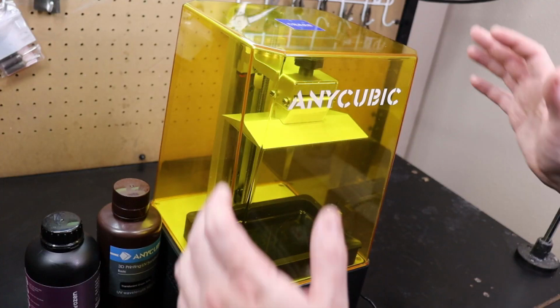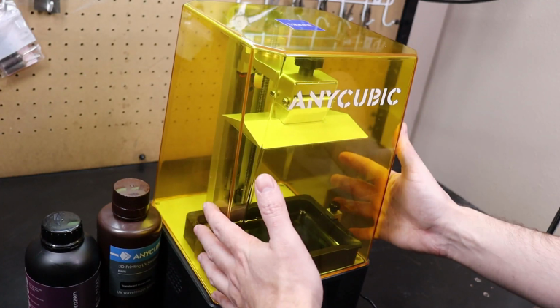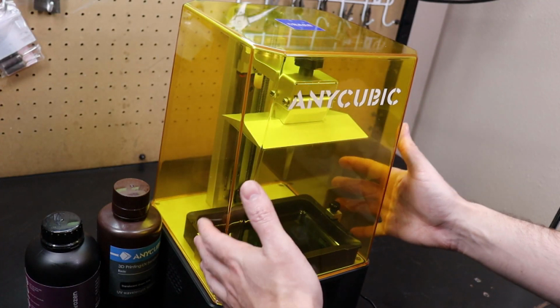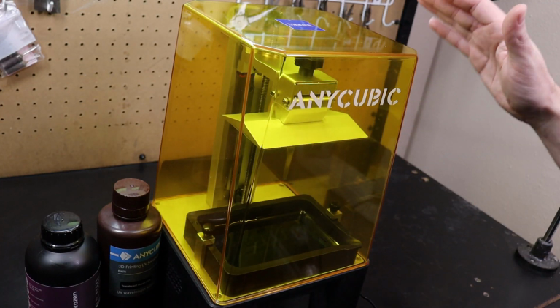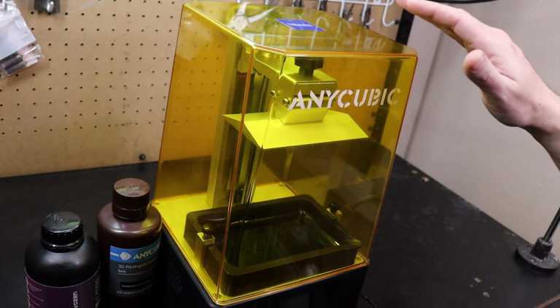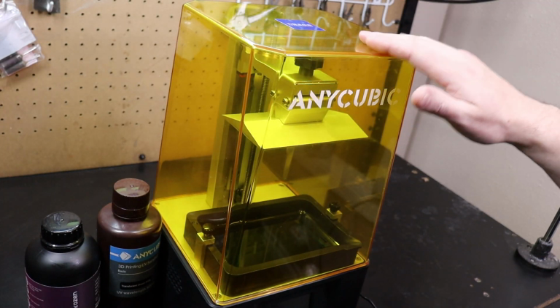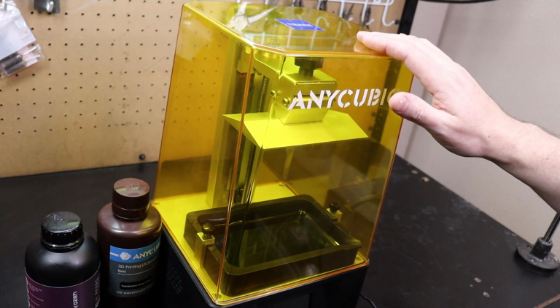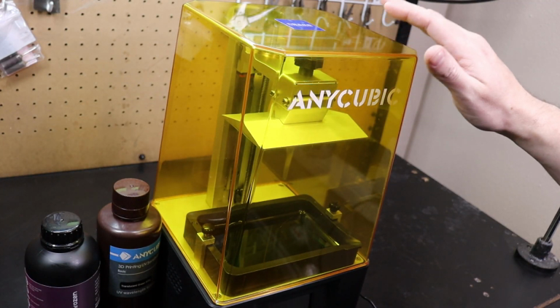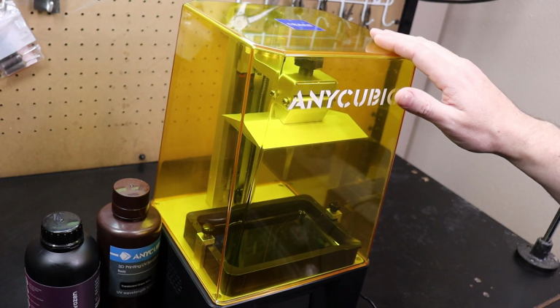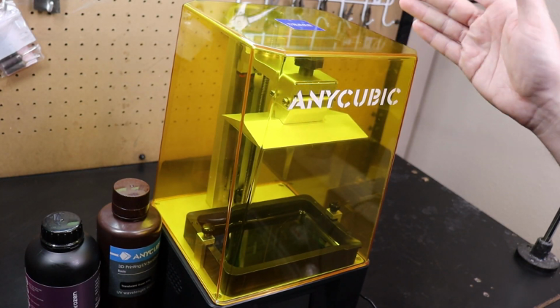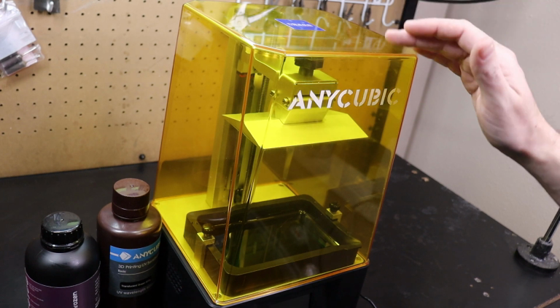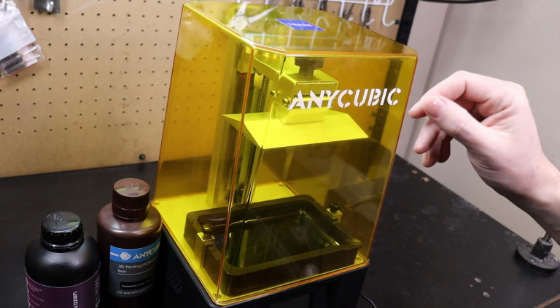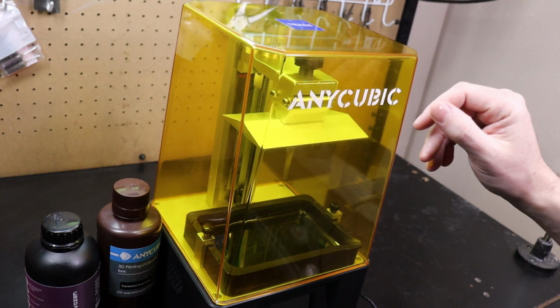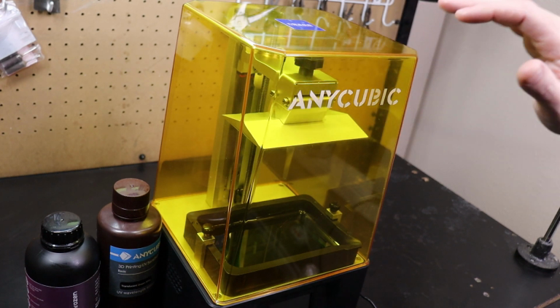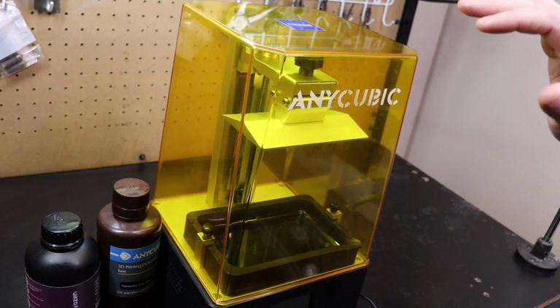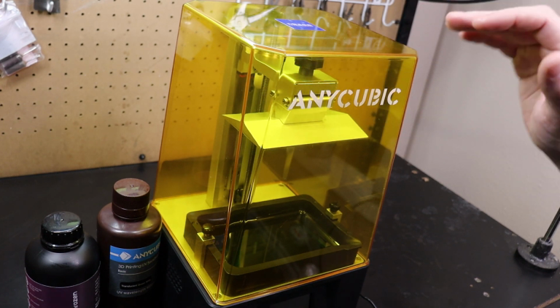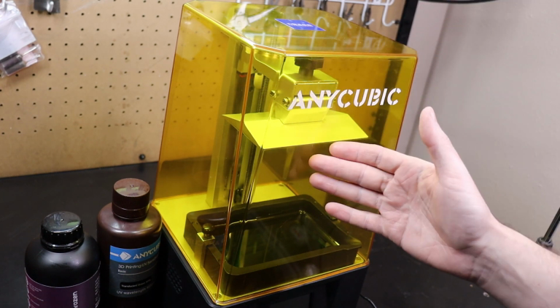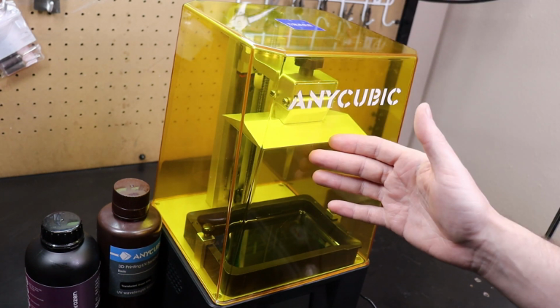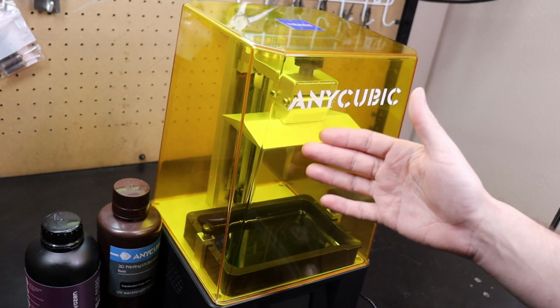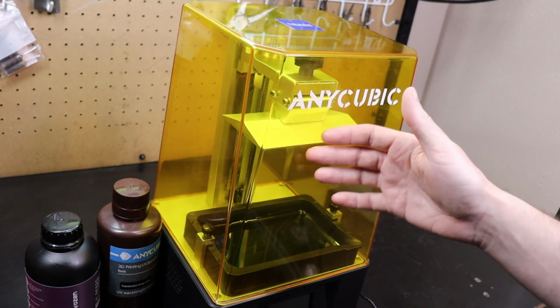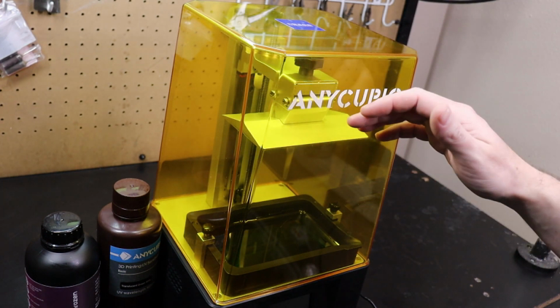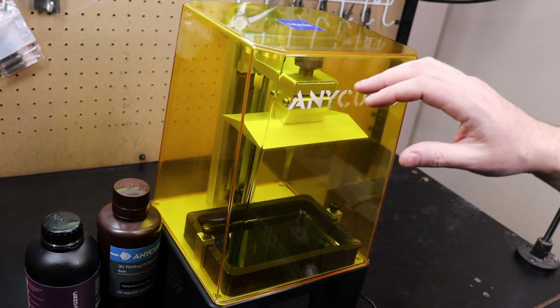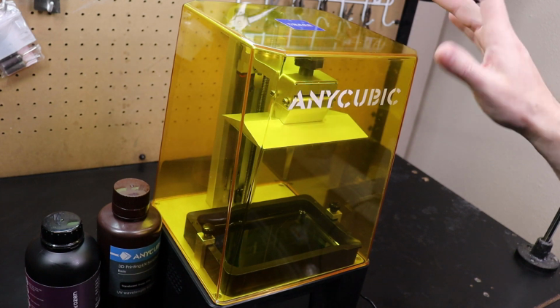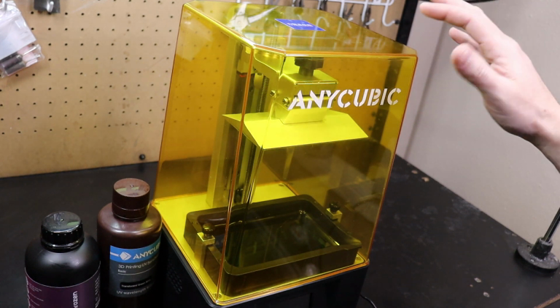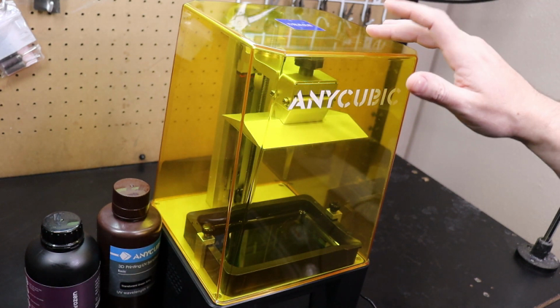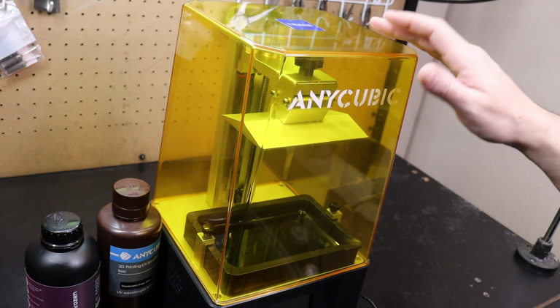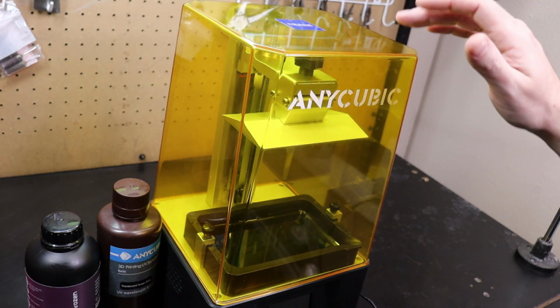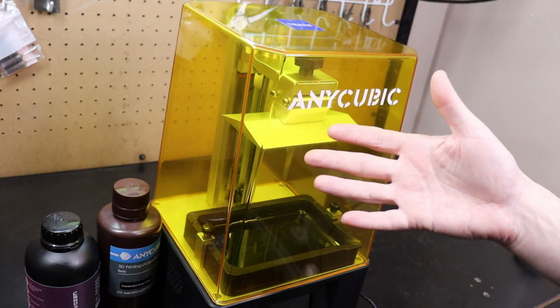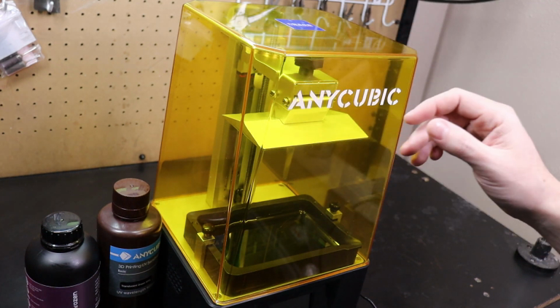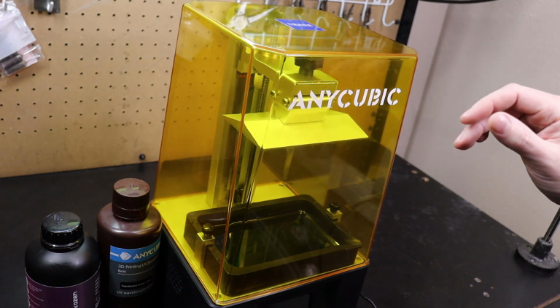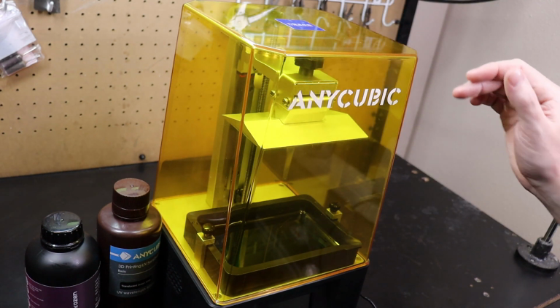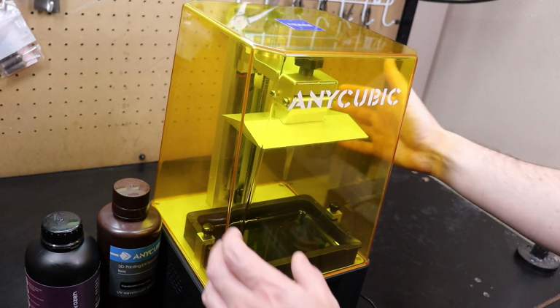This particular printer is on the cheaper end for mono printers, and I think maybe one of the cheapest at $269. You can get them on sale sometimes for around $229.